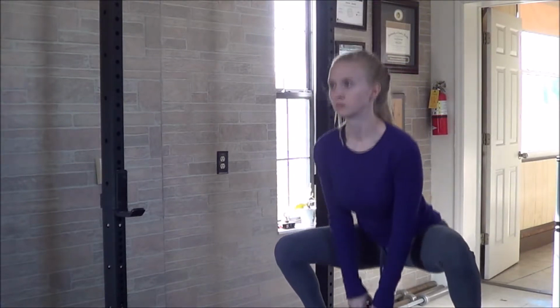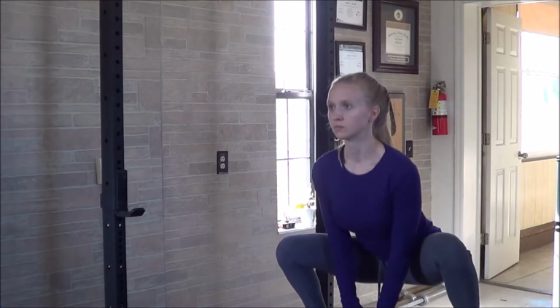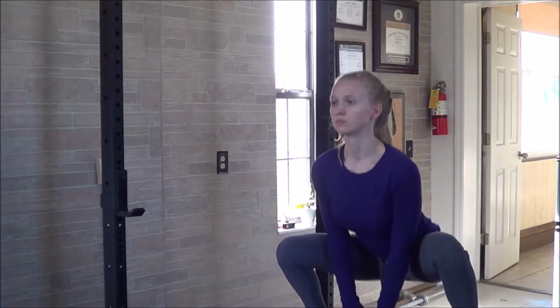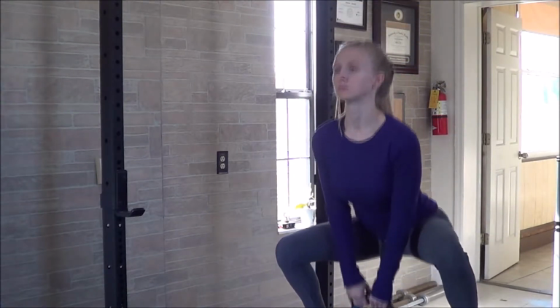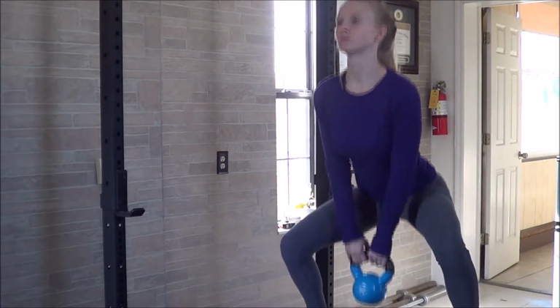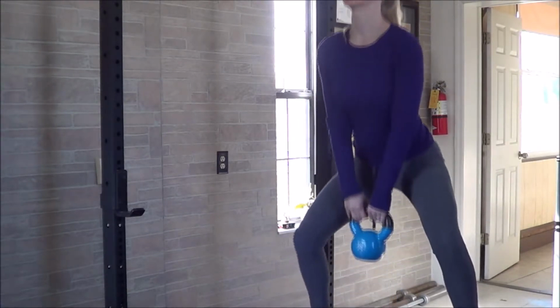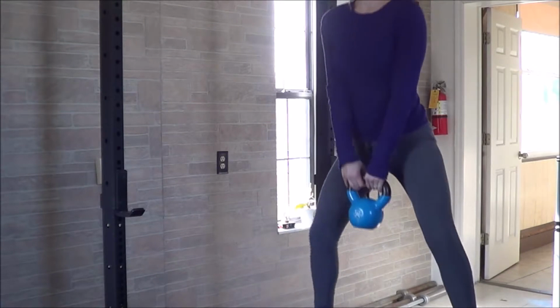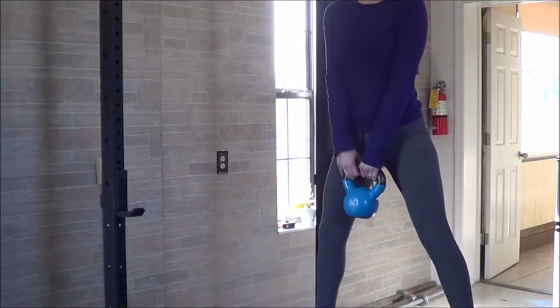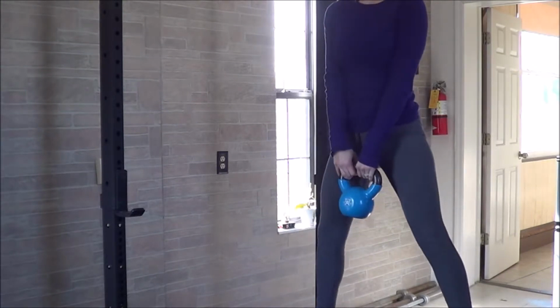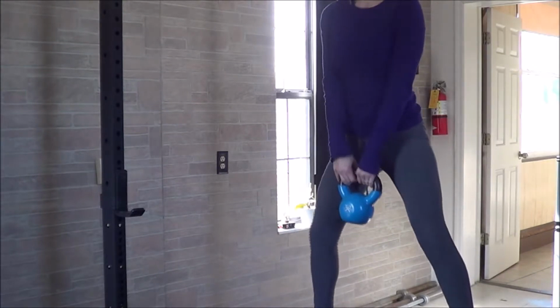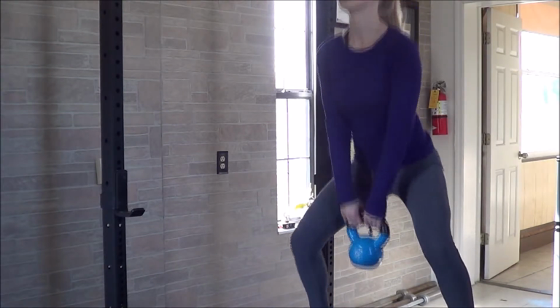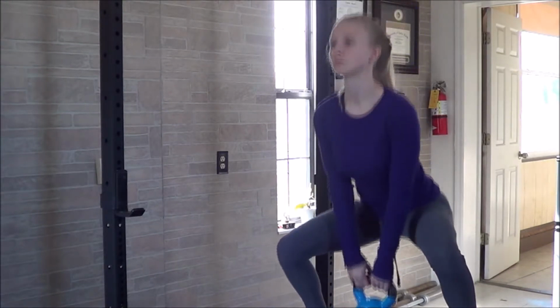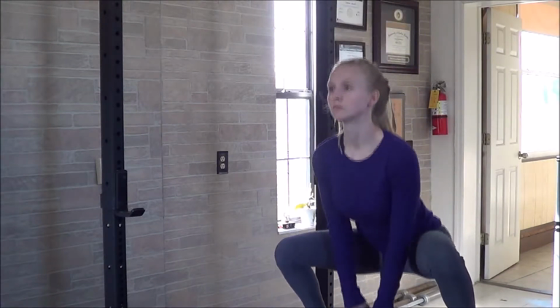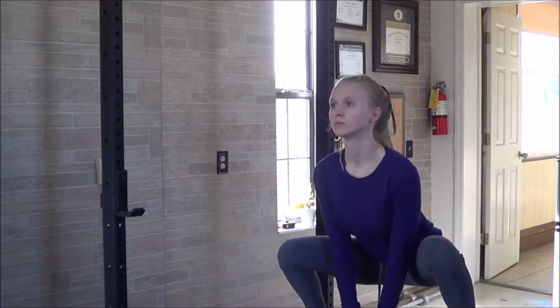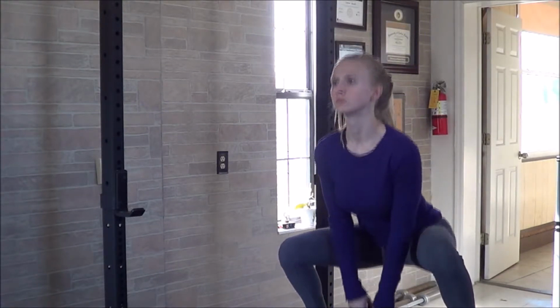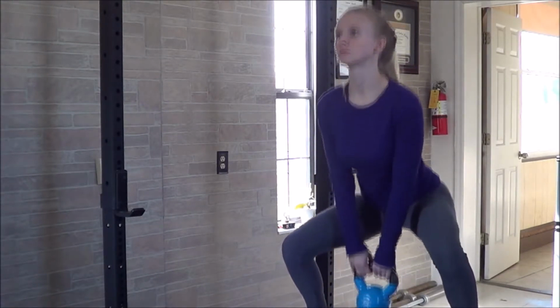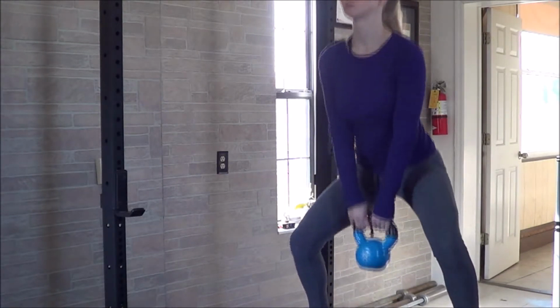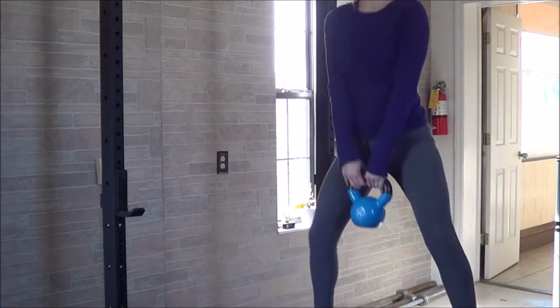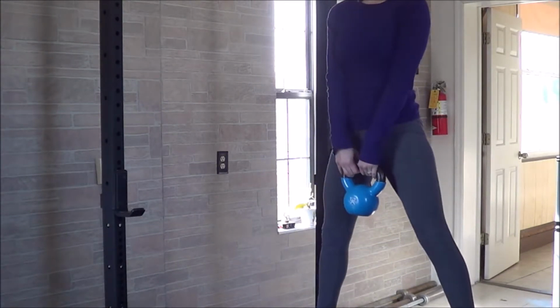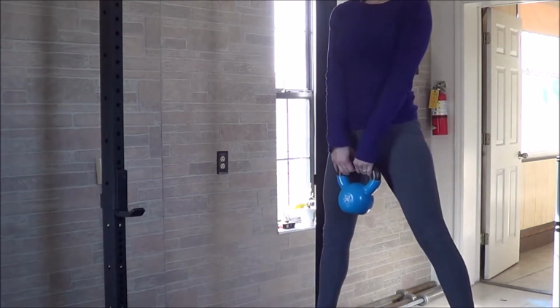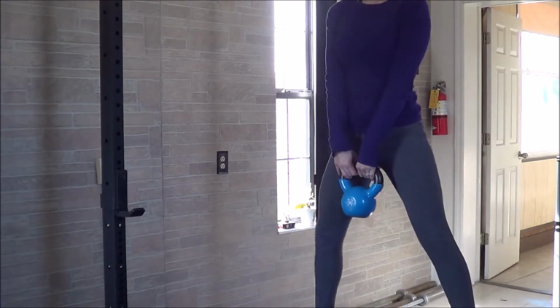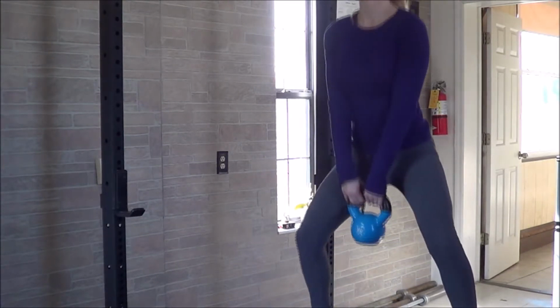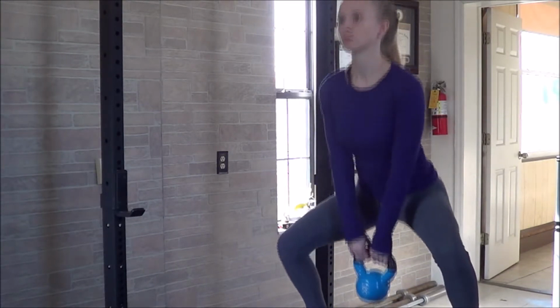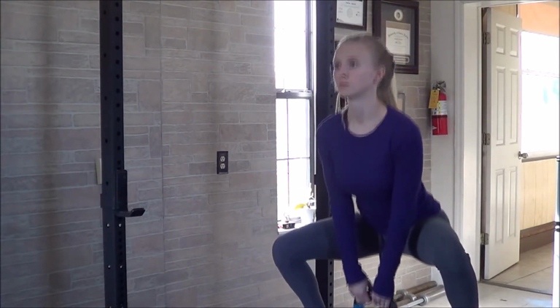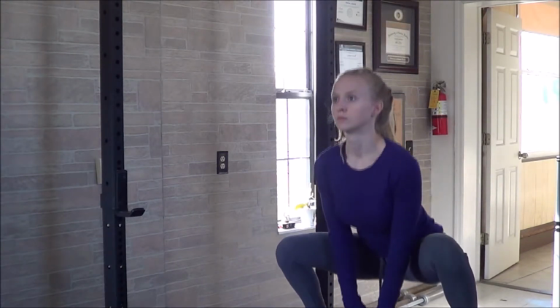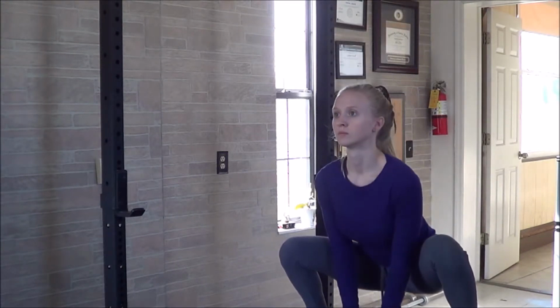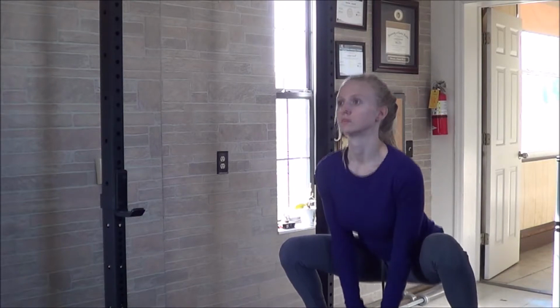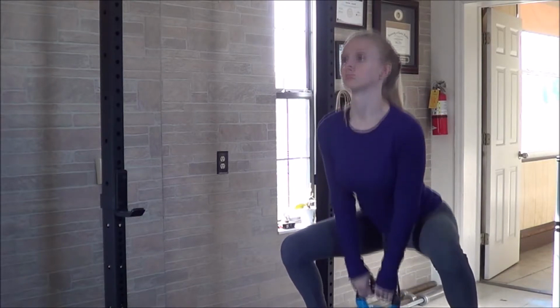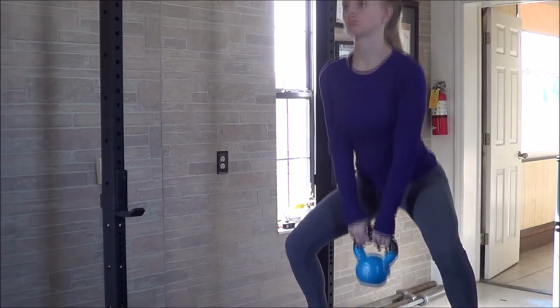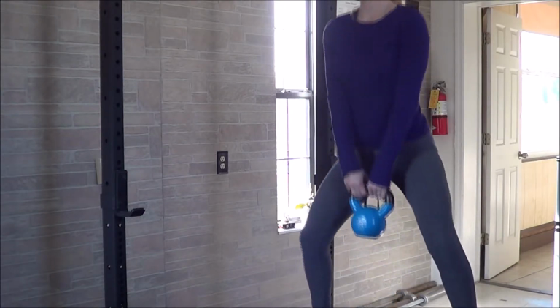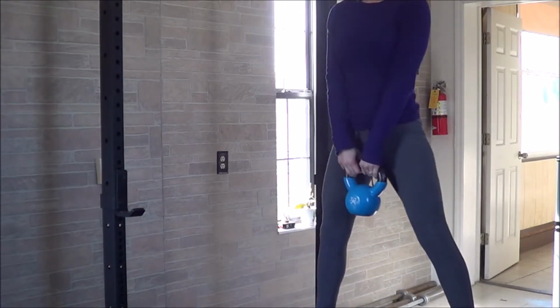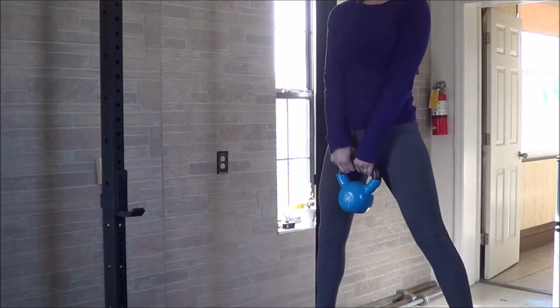As you perform the exercise, be sure to keep your chest lifted and back flat. Don't round the back just to try to reach your weight down lower between your feet.